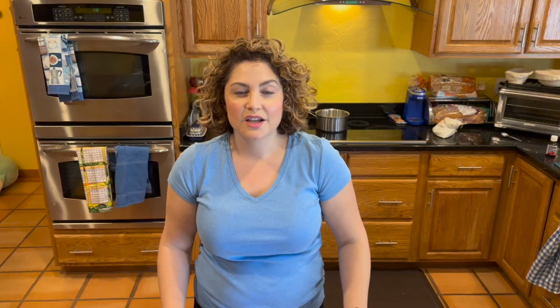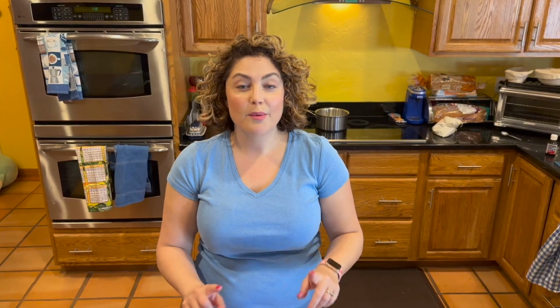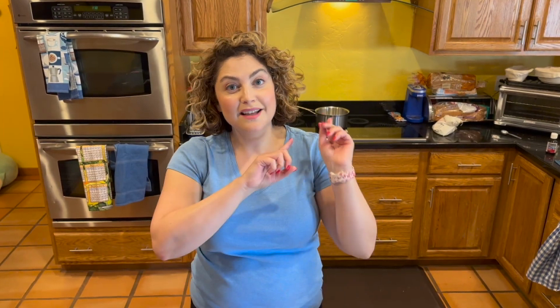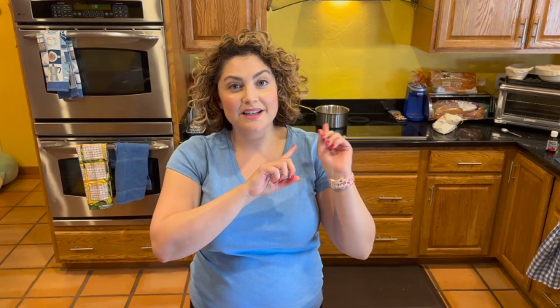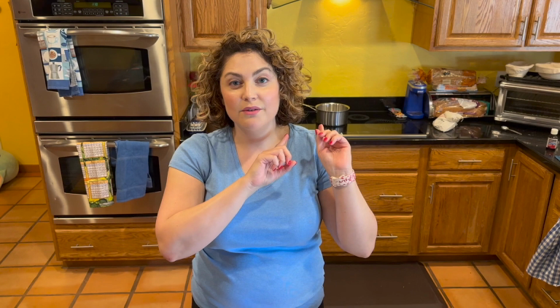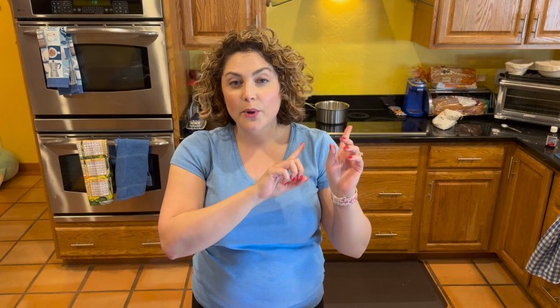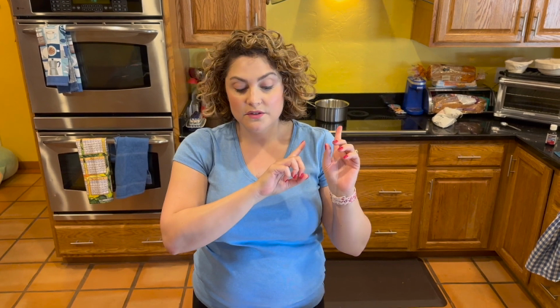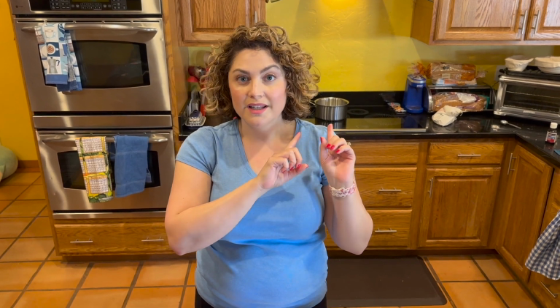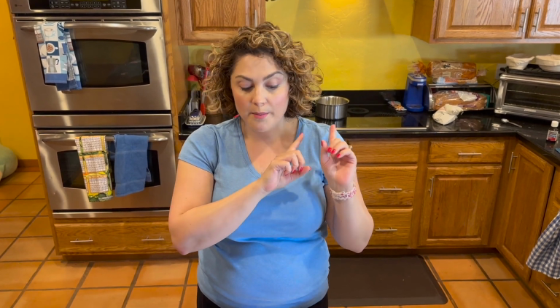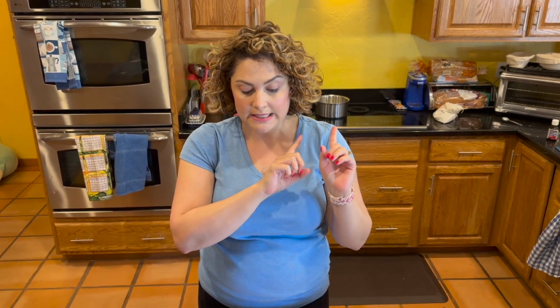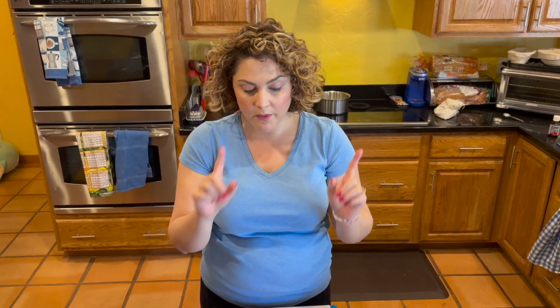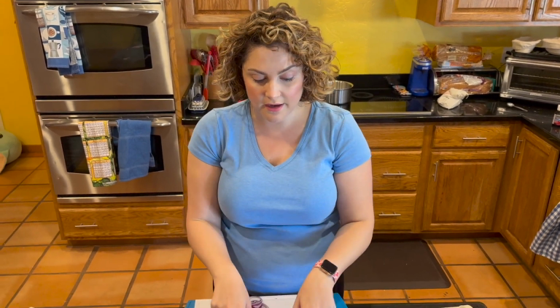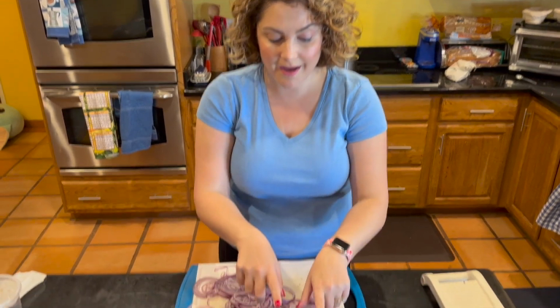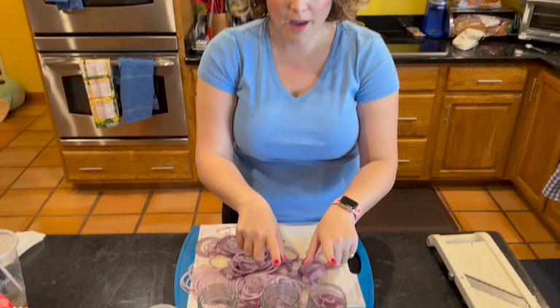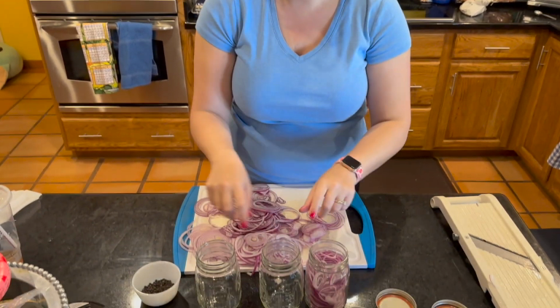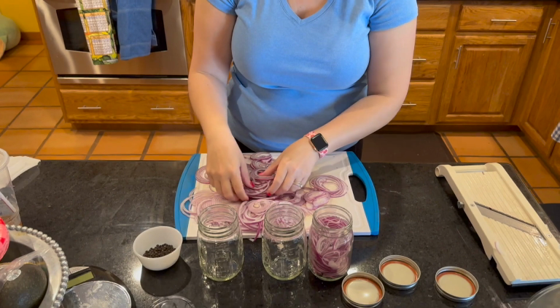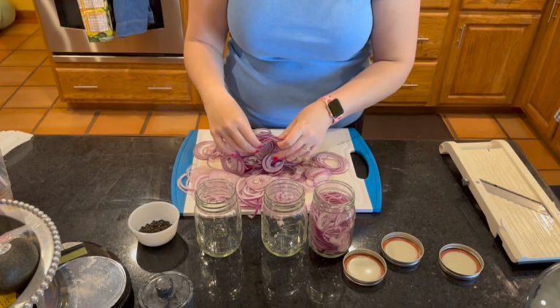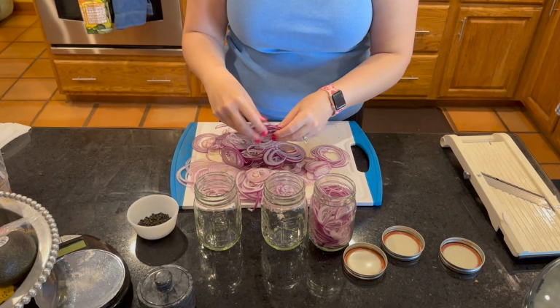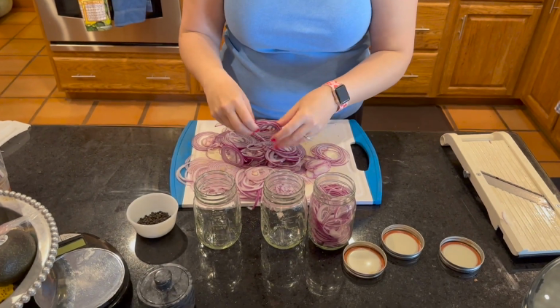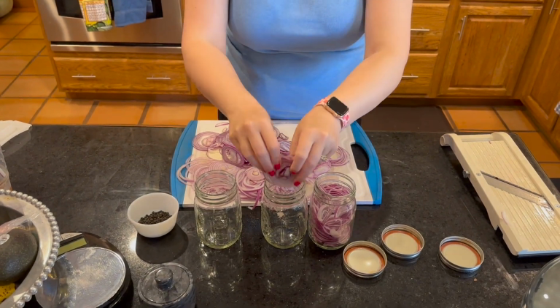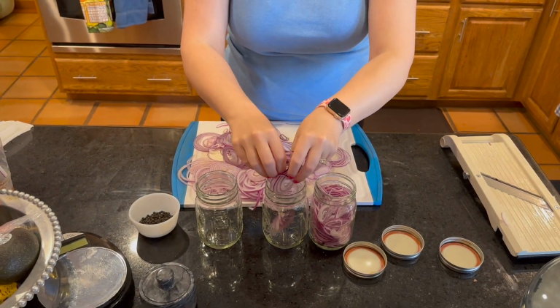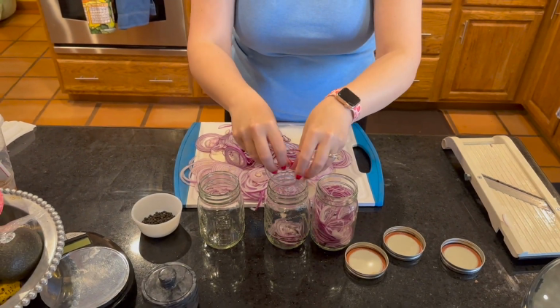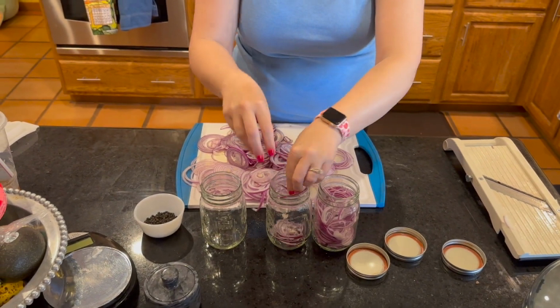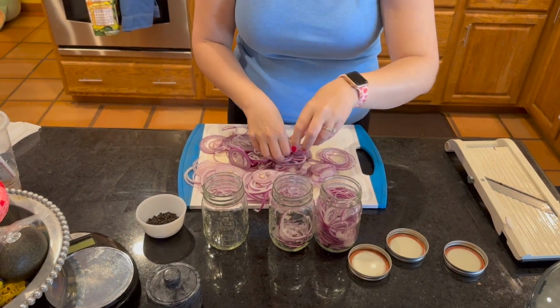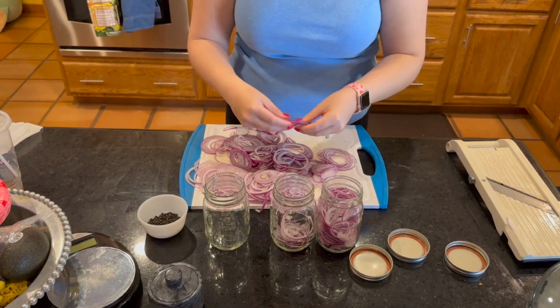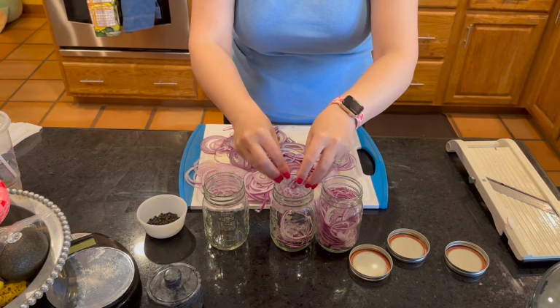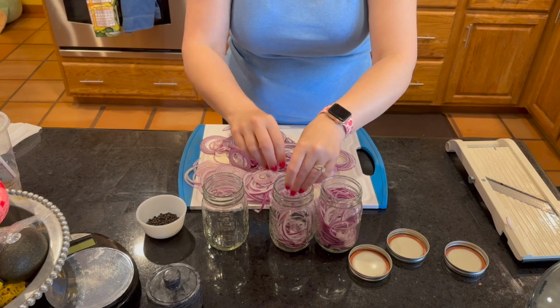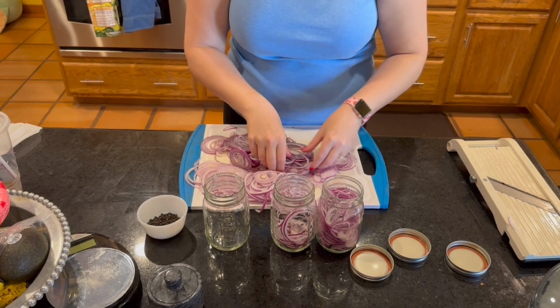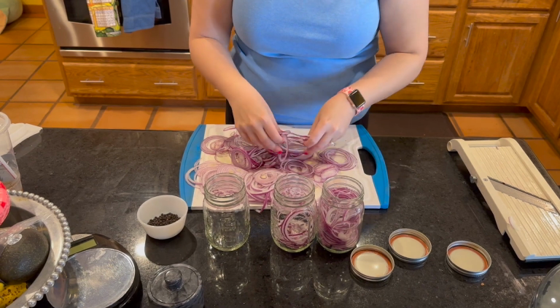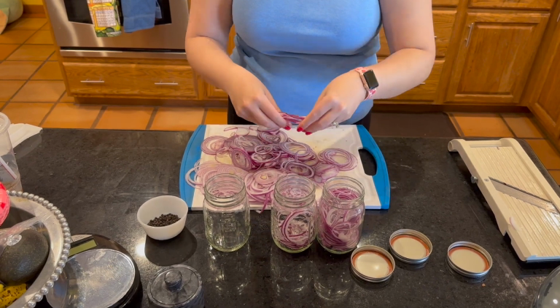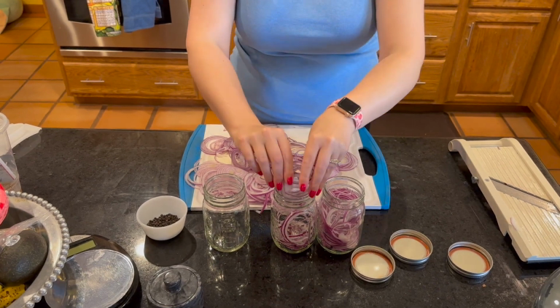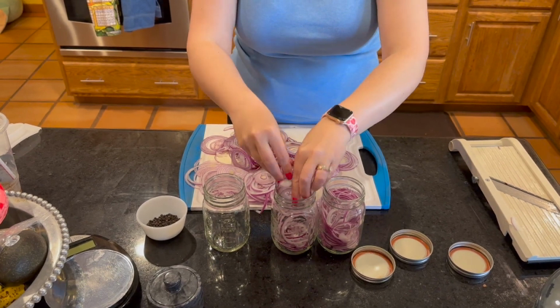So while my pickling liquid is getting ready to boil on the stove and get warm and hot, I'm going to go and stuff my ball jars with the red onions so that when that is ready and cooled, I can actually pour it over and this will be ready to go.